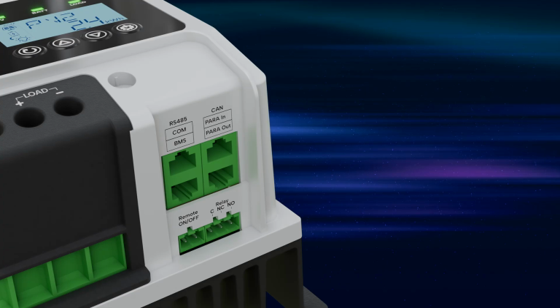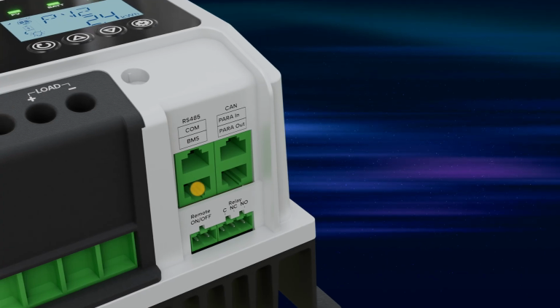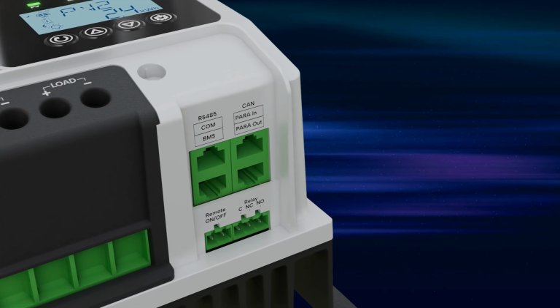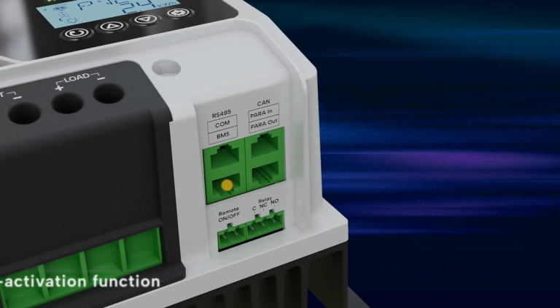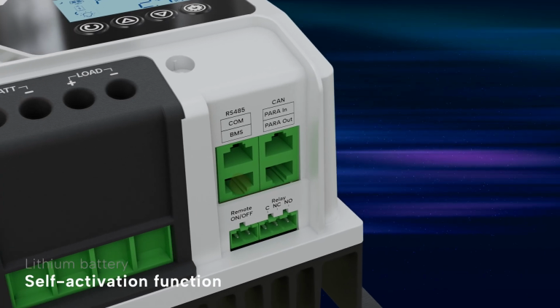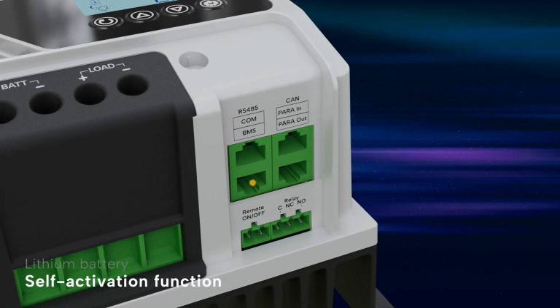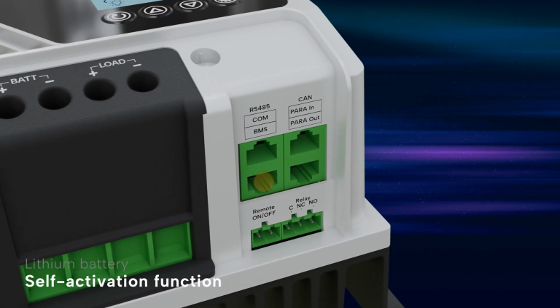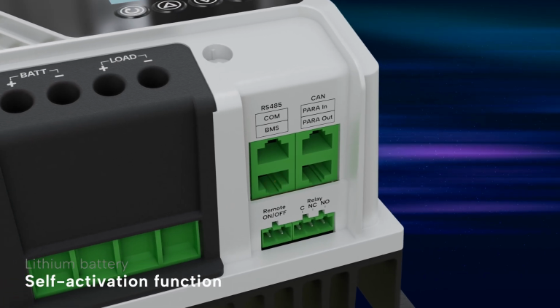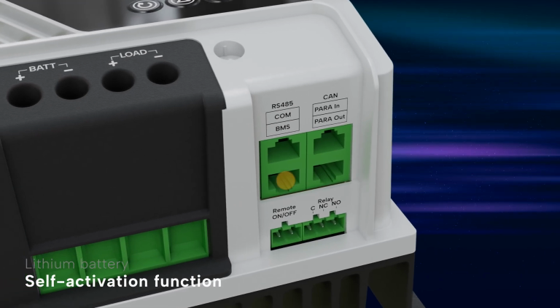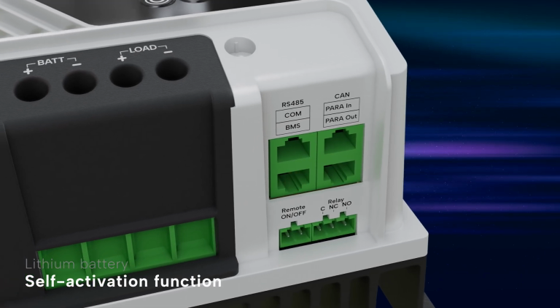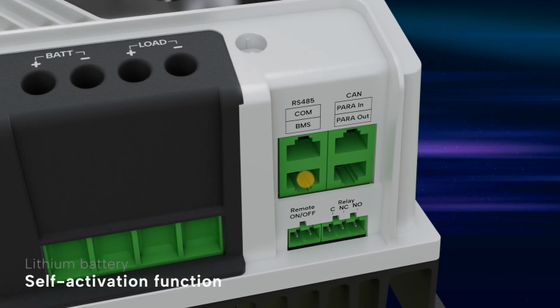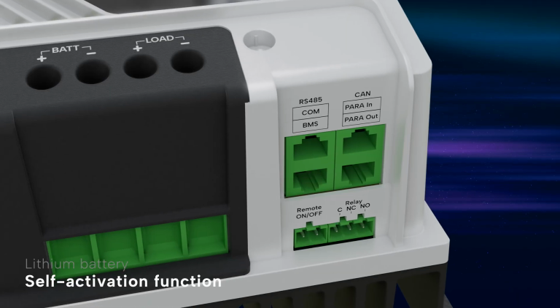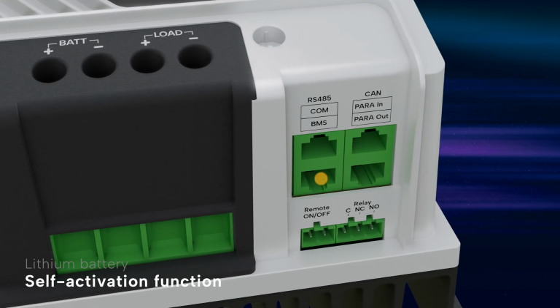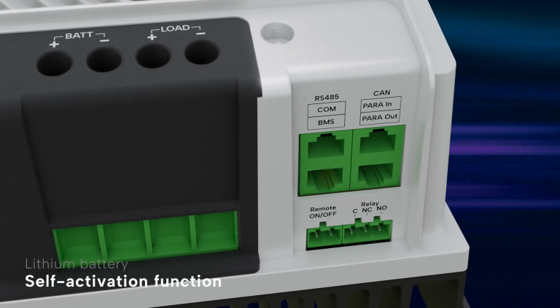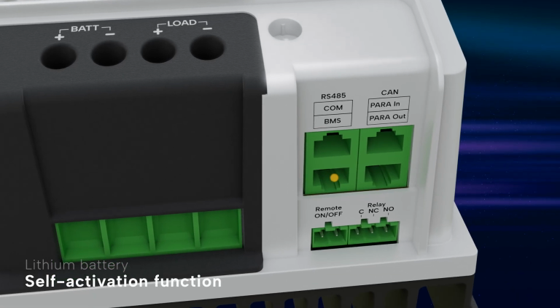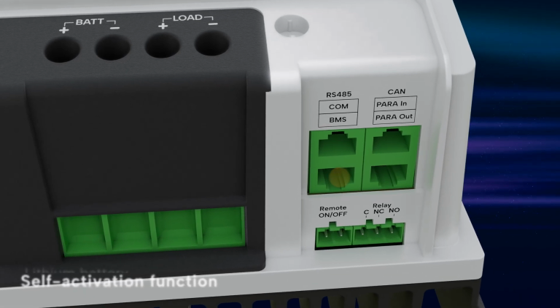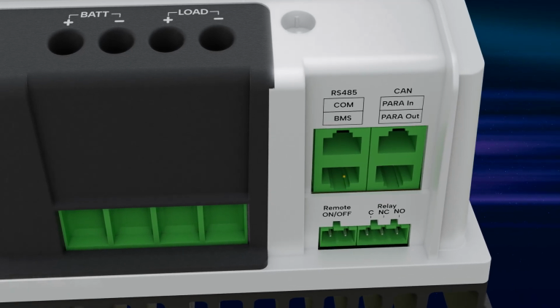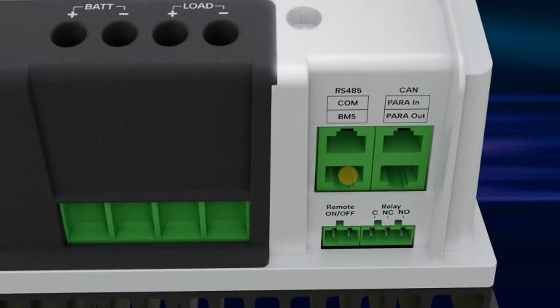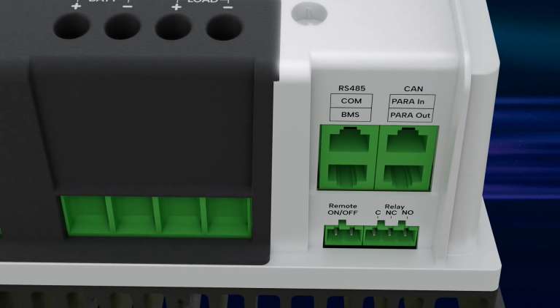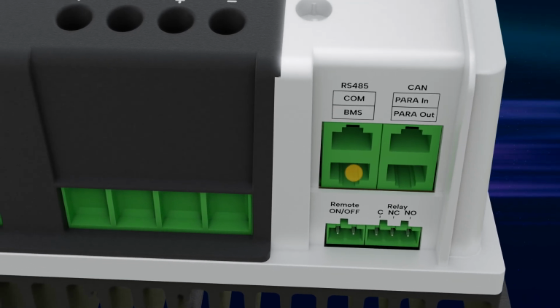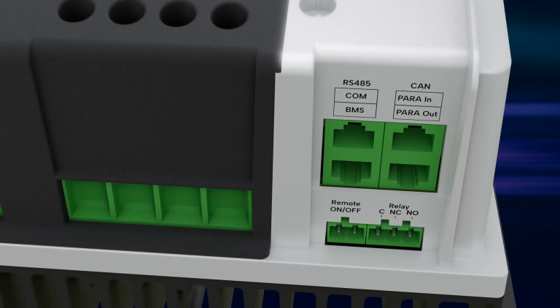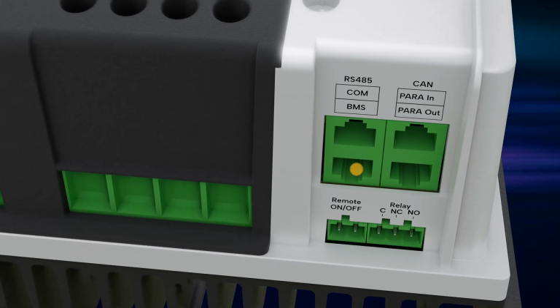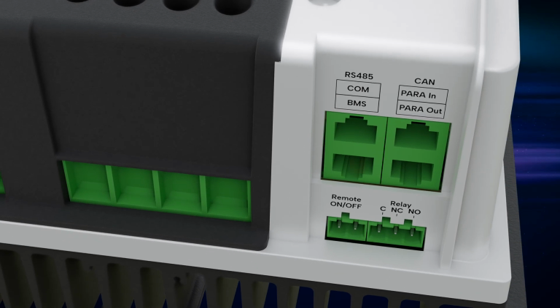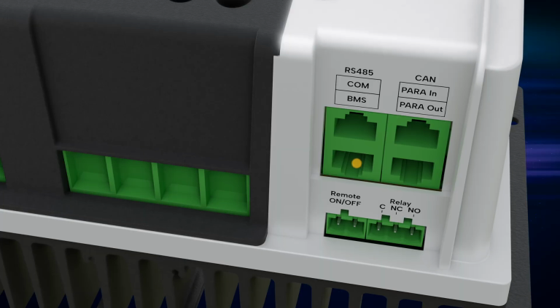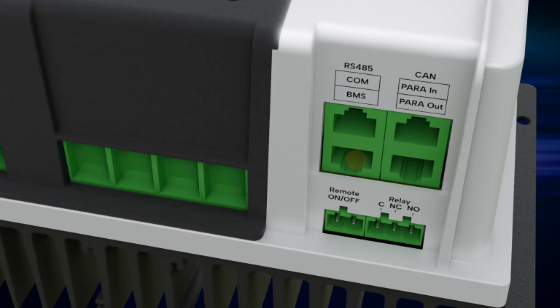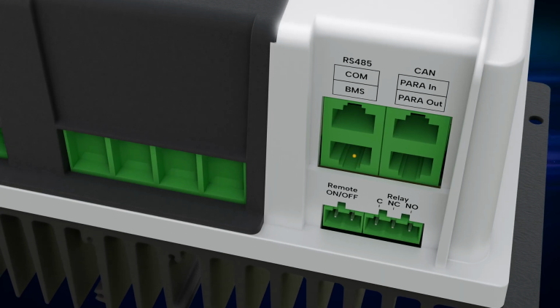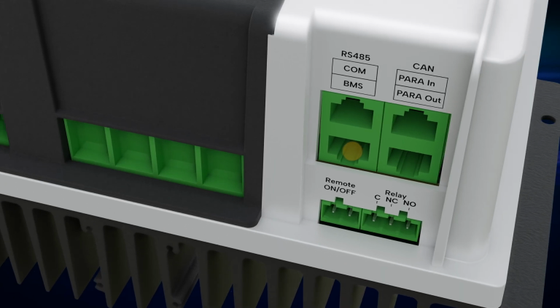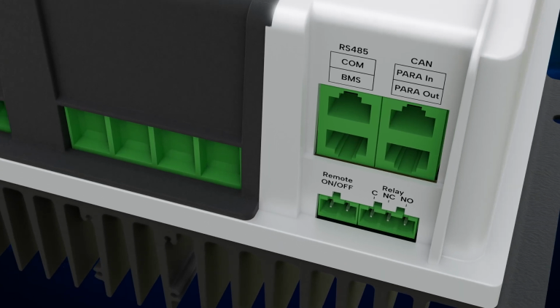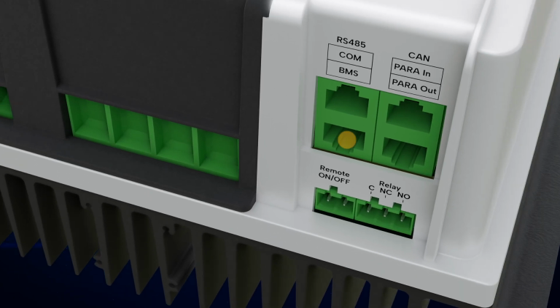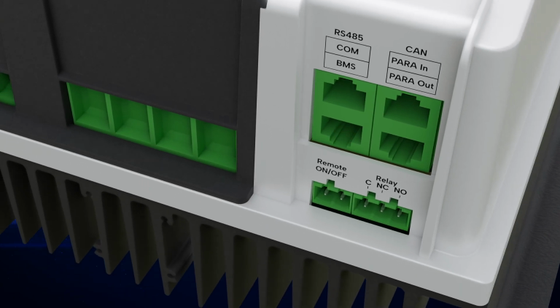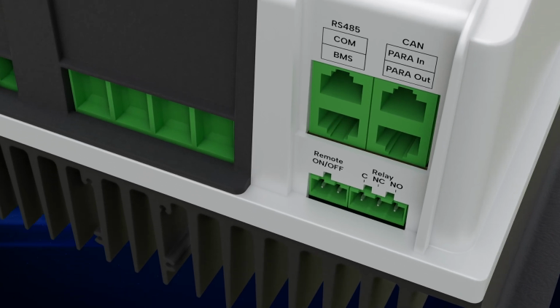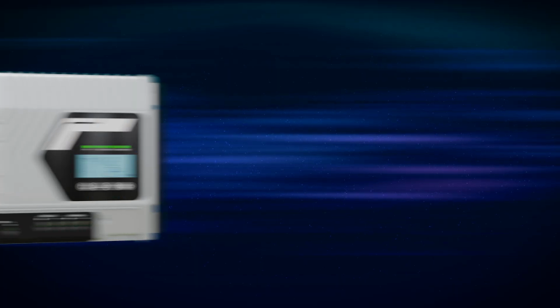The controller also features a stable lithium battery self-activation function, ensuring continued operation even if the battery's internal protection temporarily disables output.